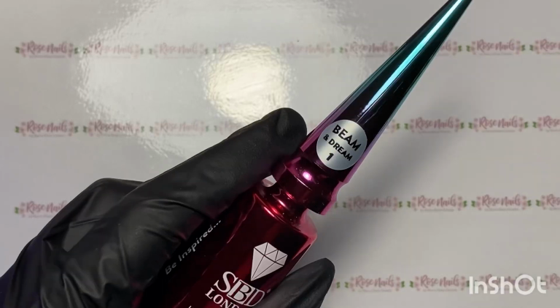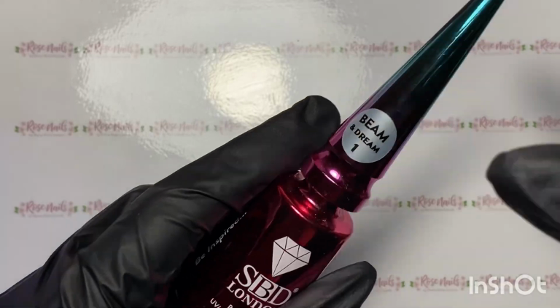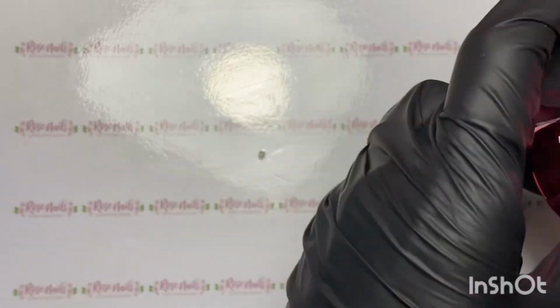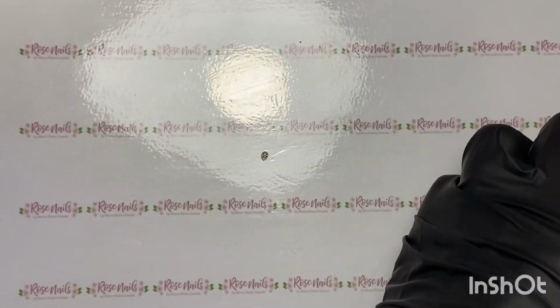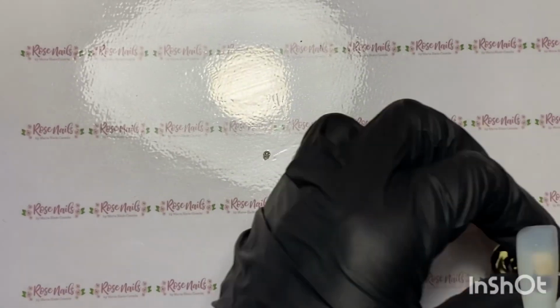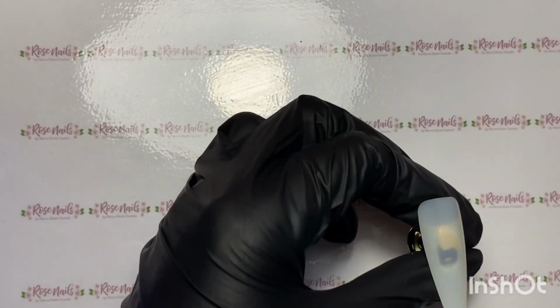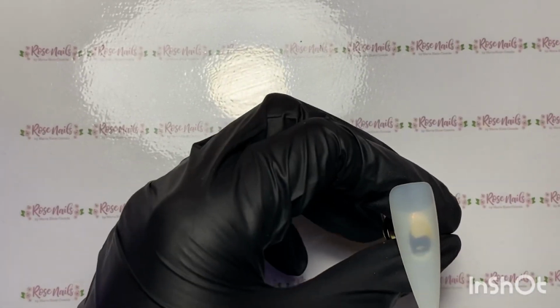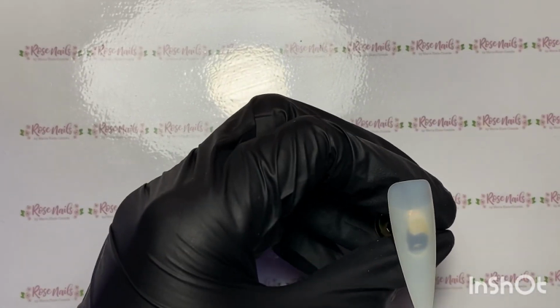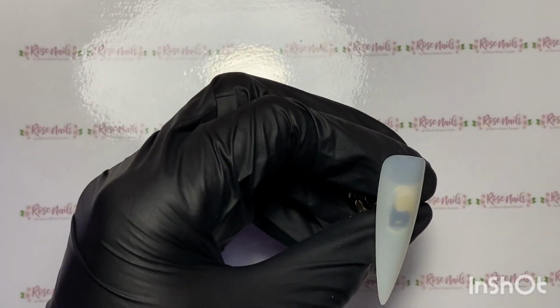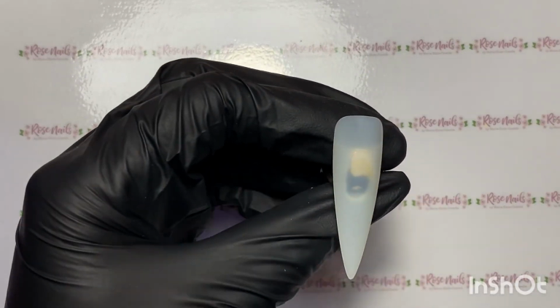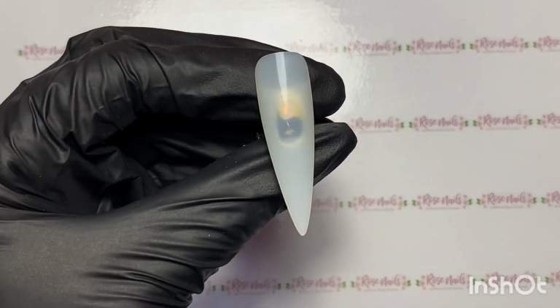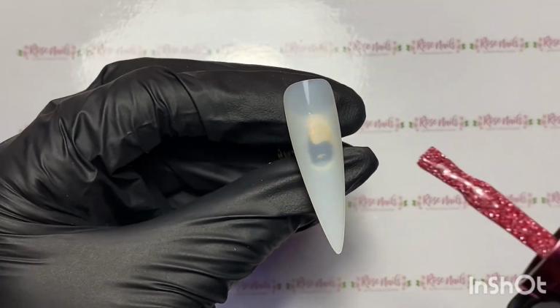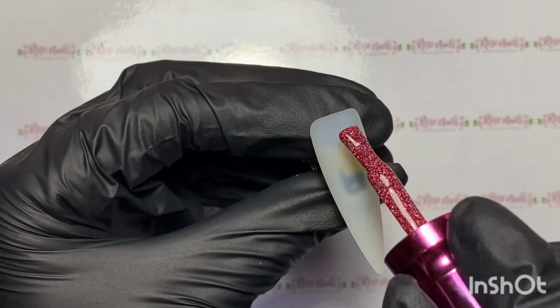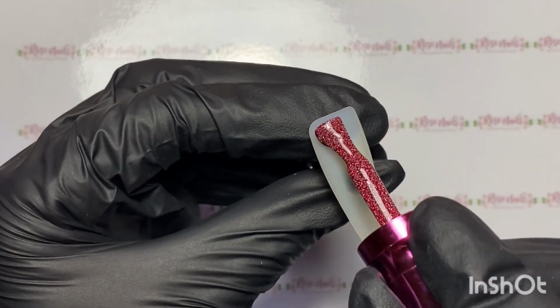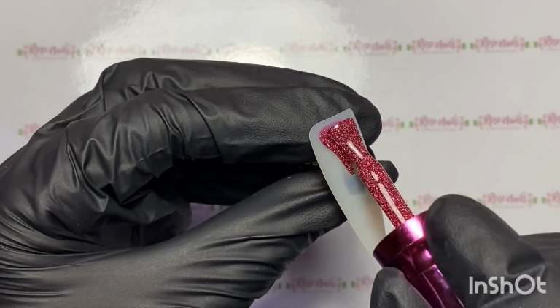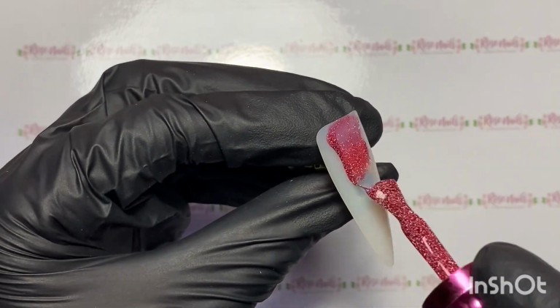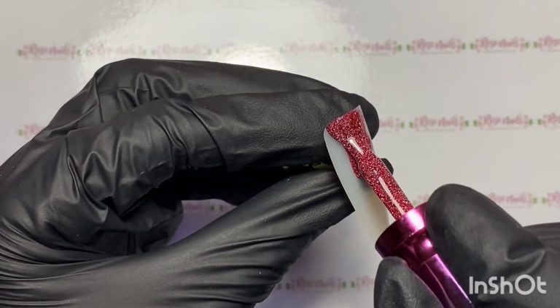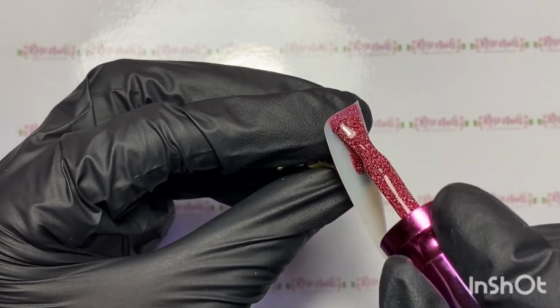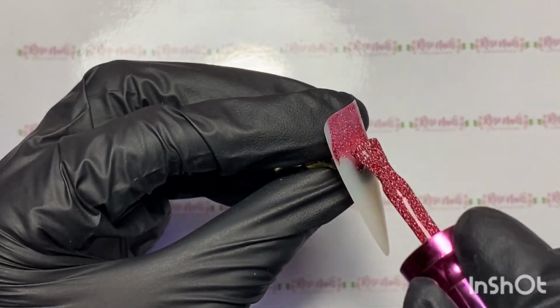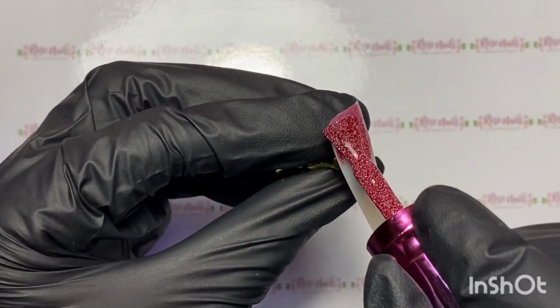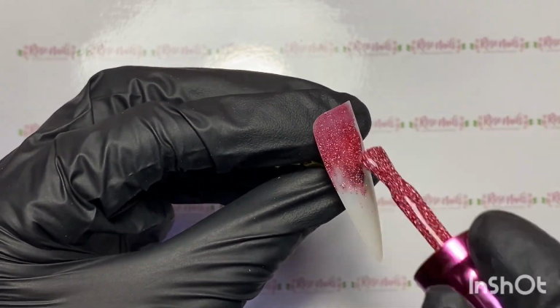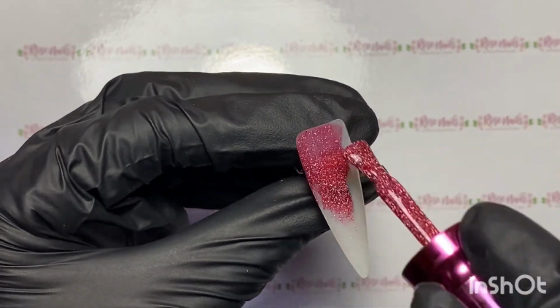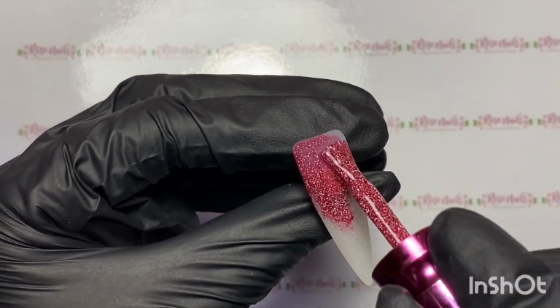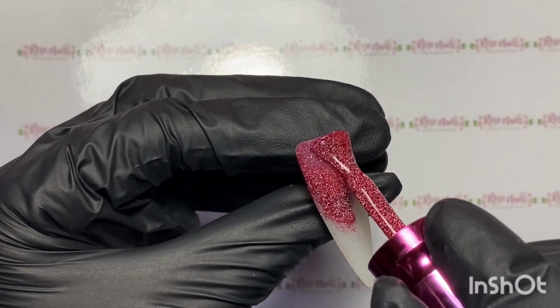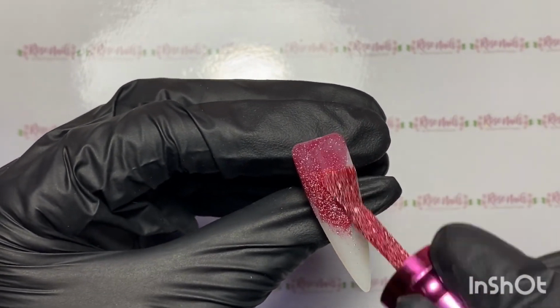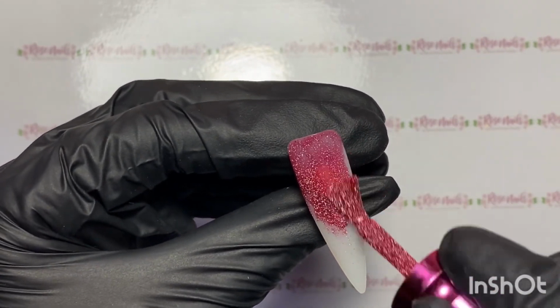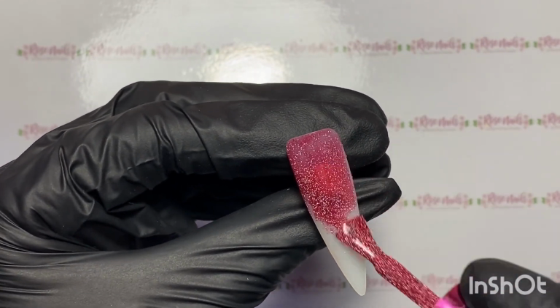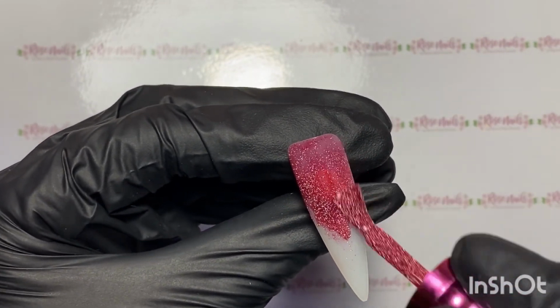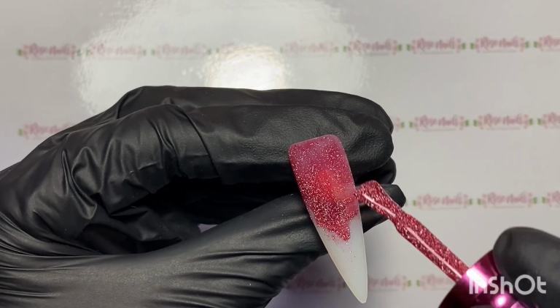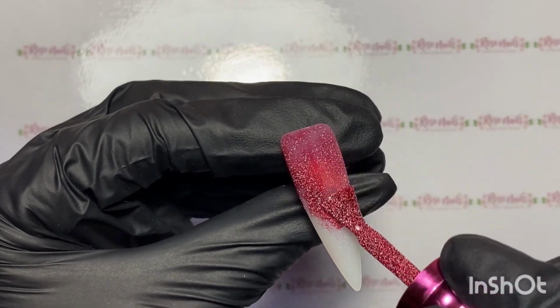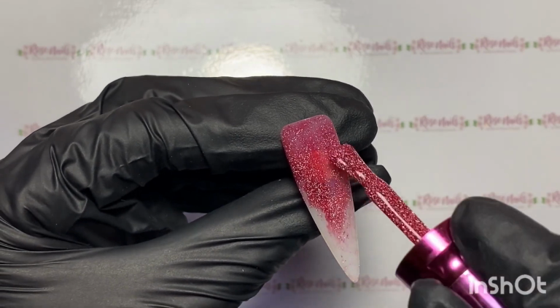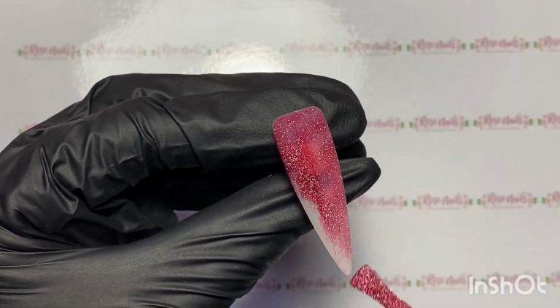Hi everyone, it's Mia from Rose Nails by Mary Slade and I am swatching the Beam and Dream collection today. Oh my god, it's the best collection. I think it's one of my favourites, definitely by far.